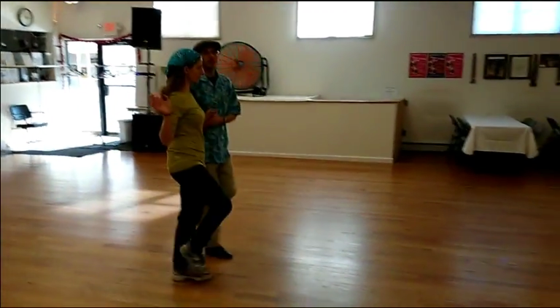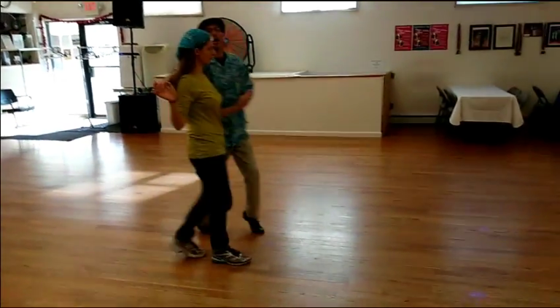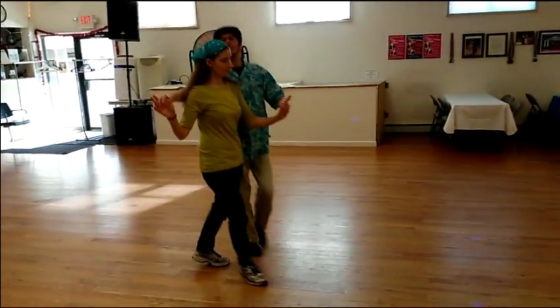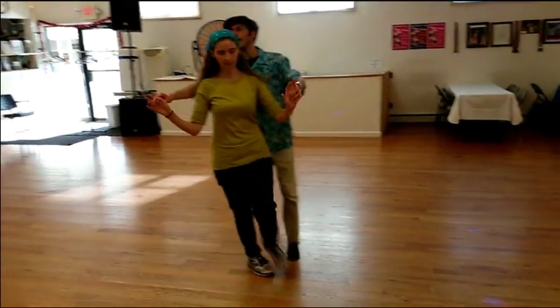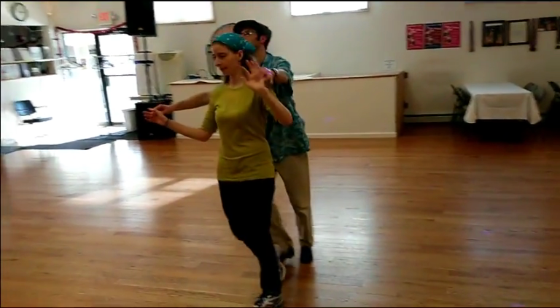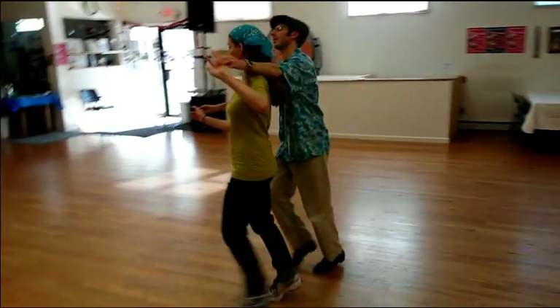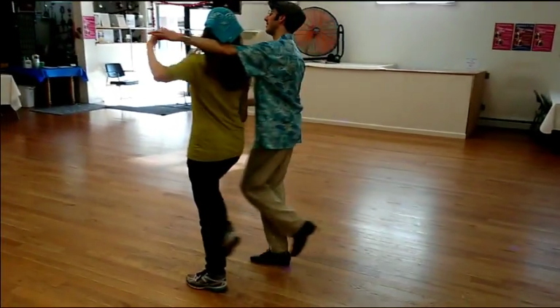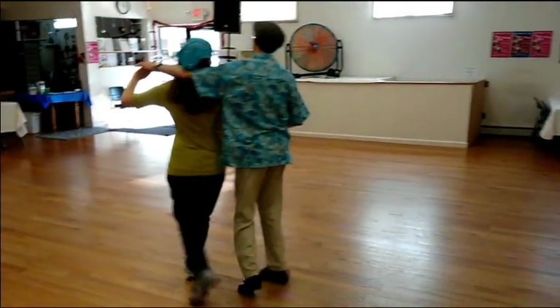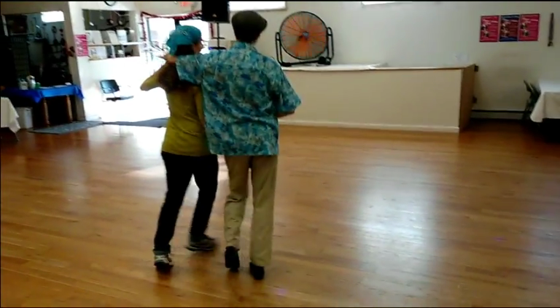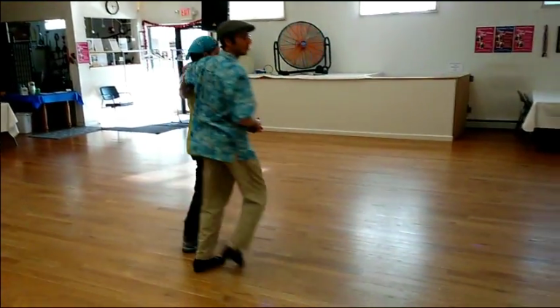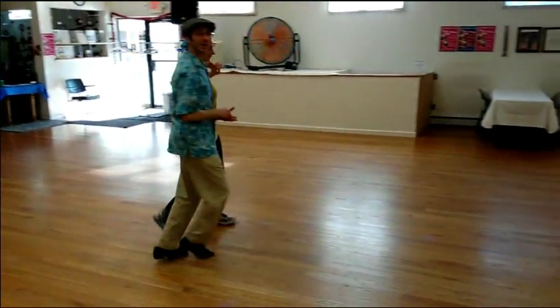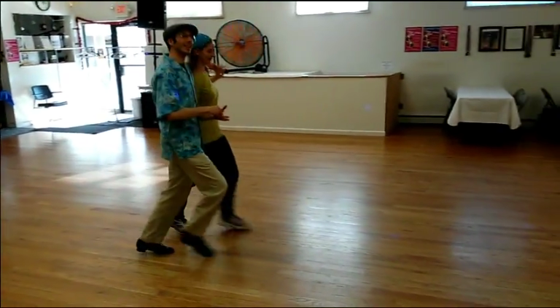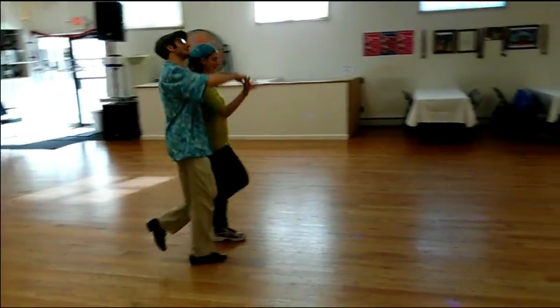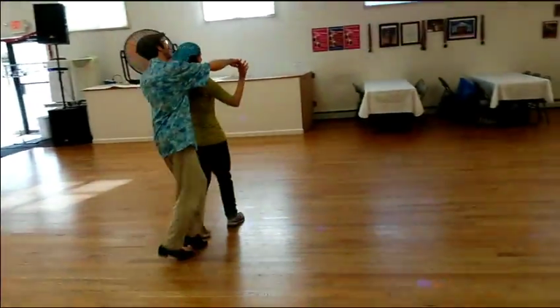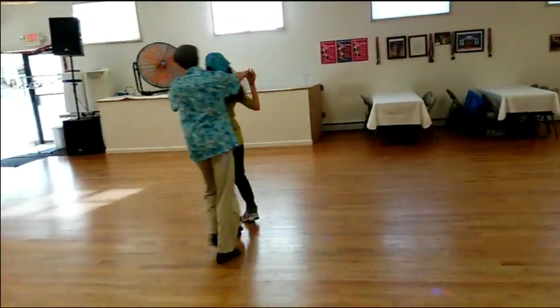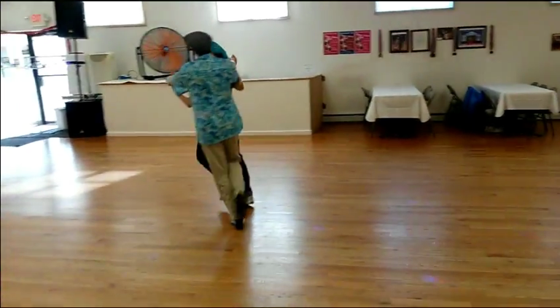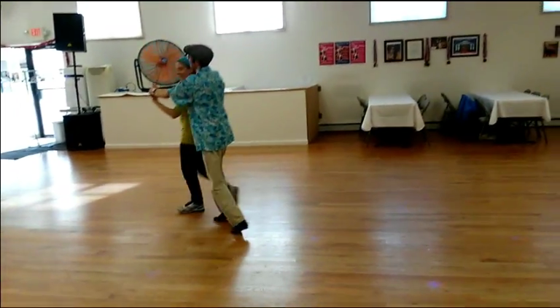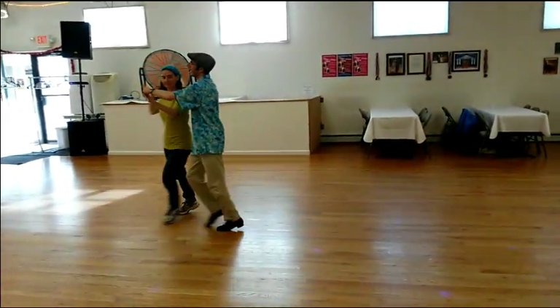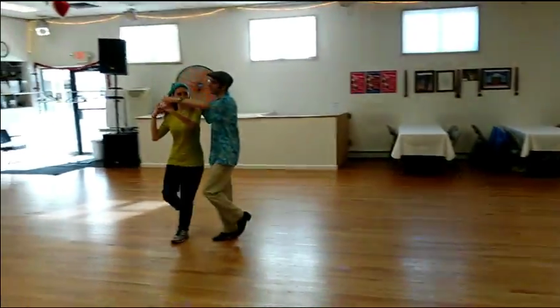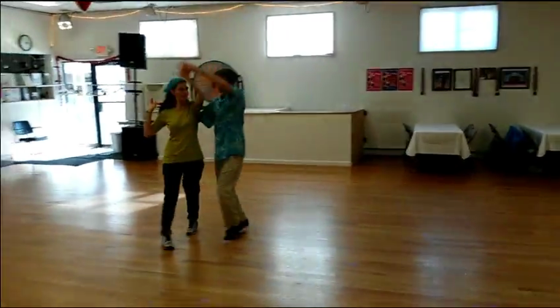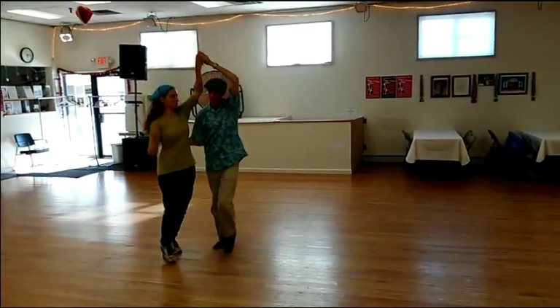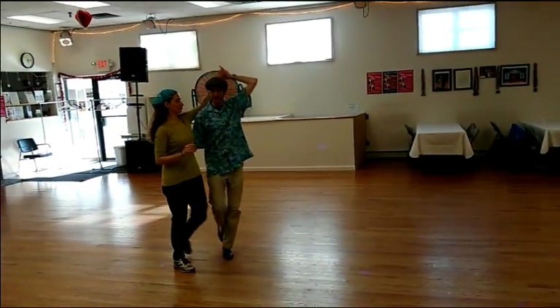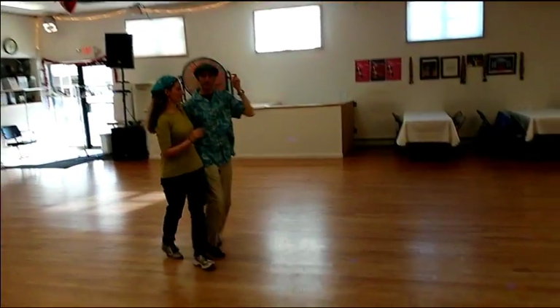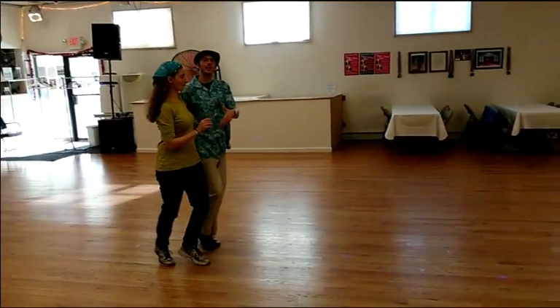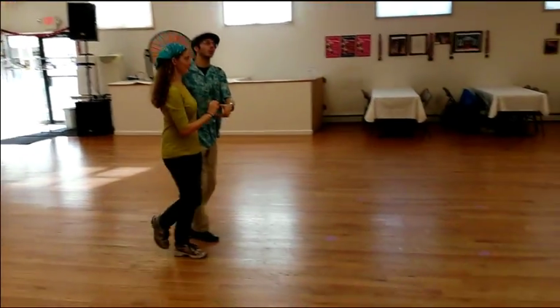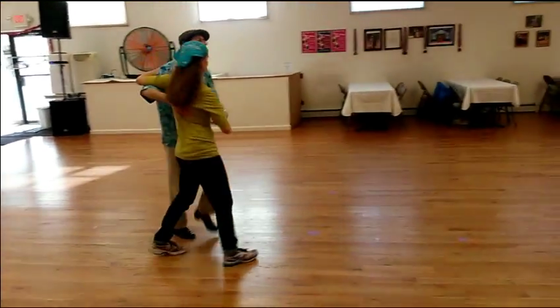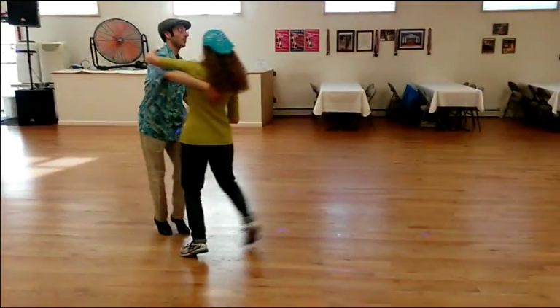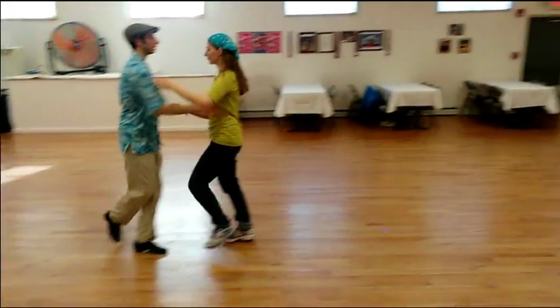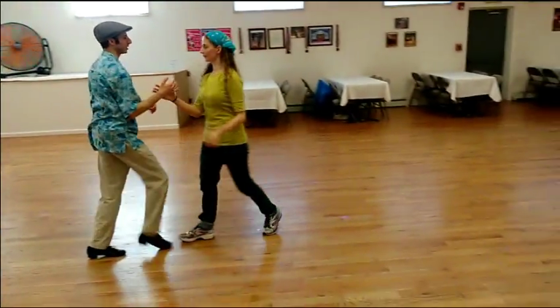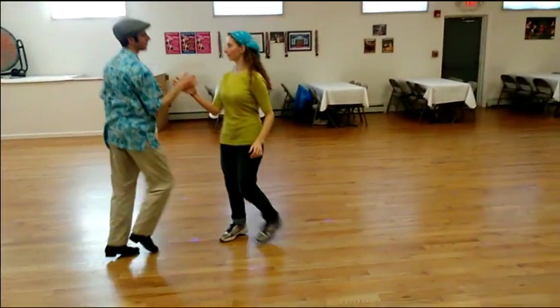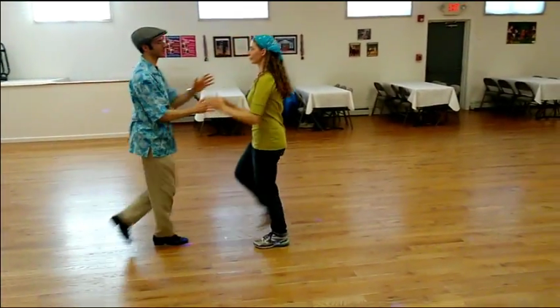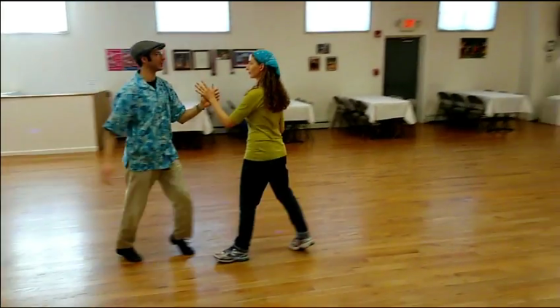We did a walk around to the right, walk around to the left. Head loop. Lead across into triple, triples and spin.